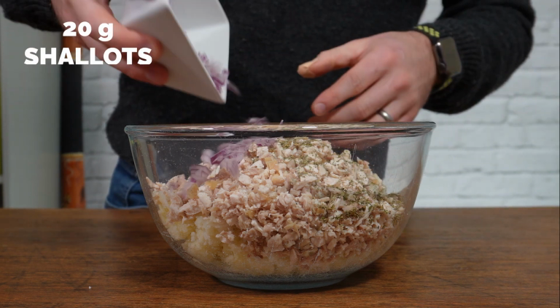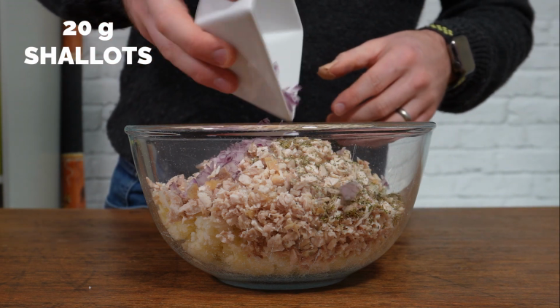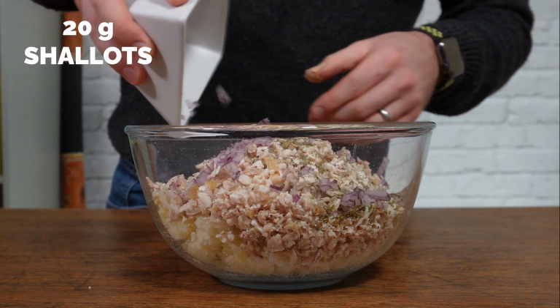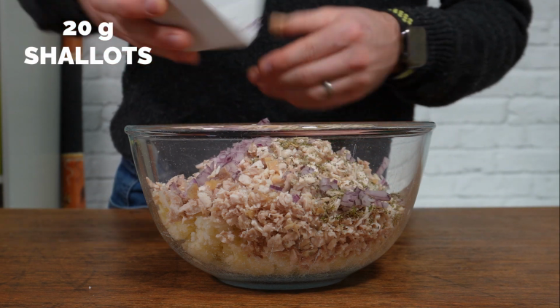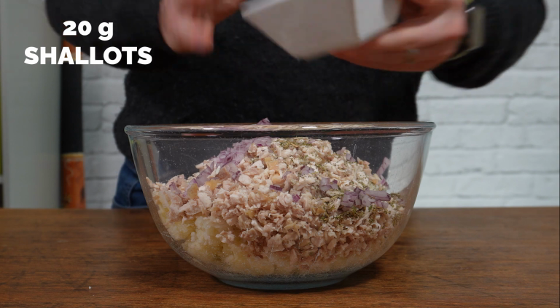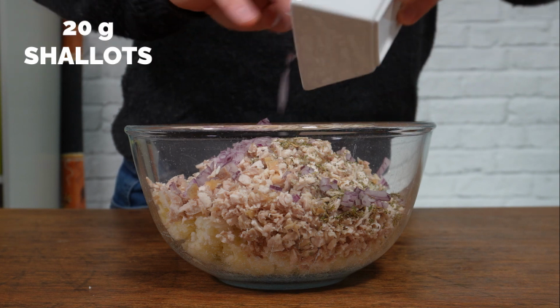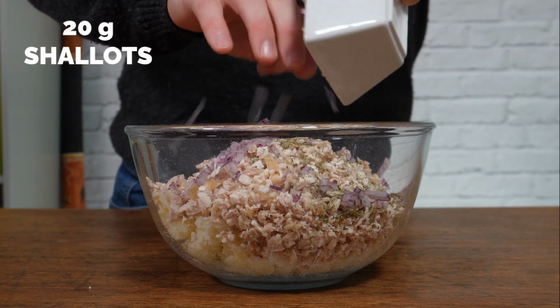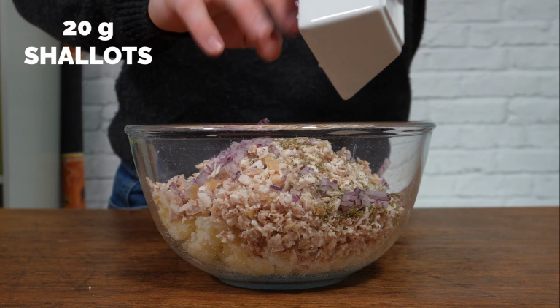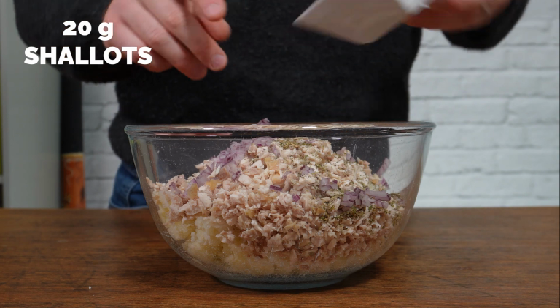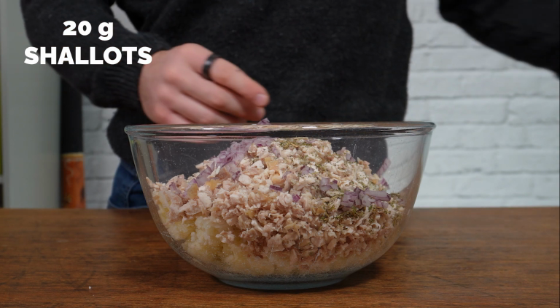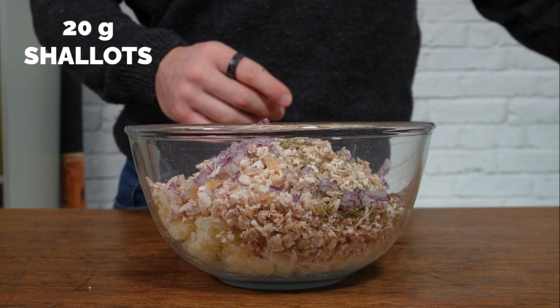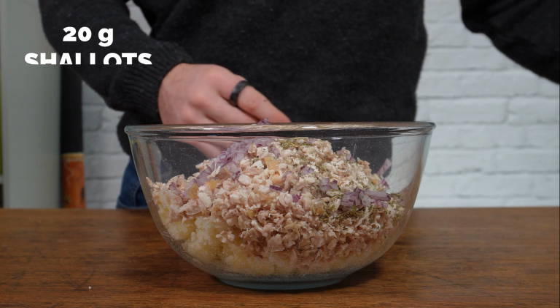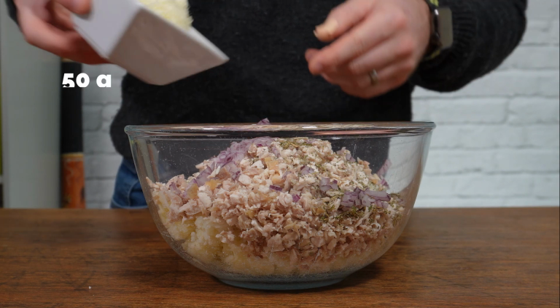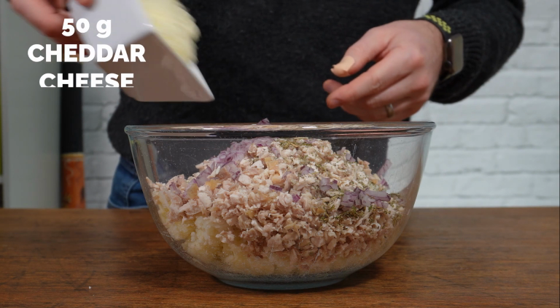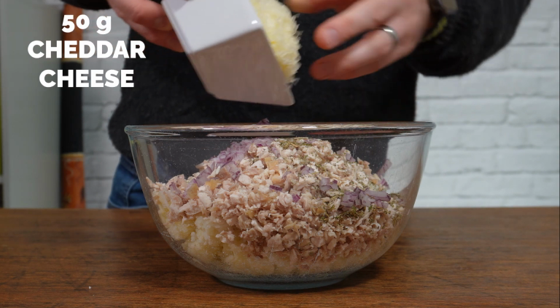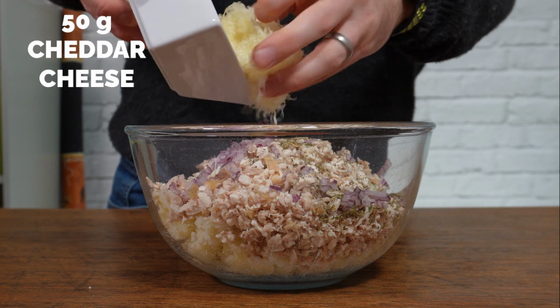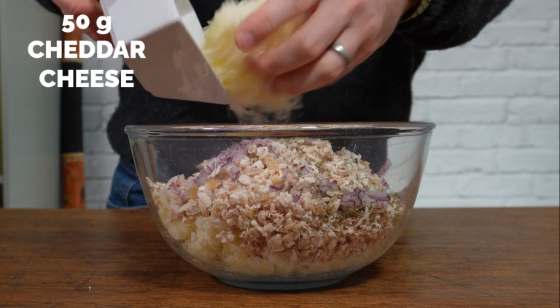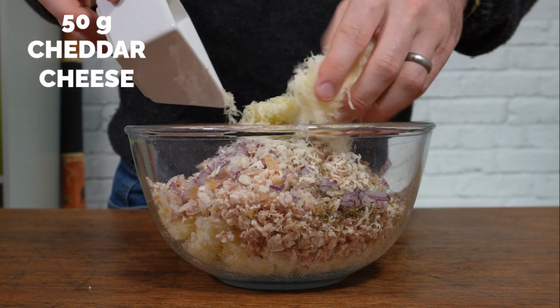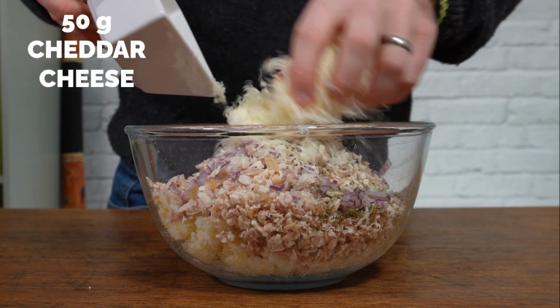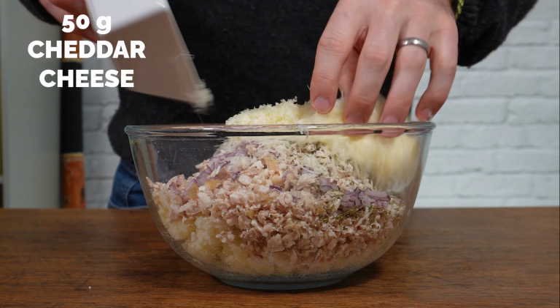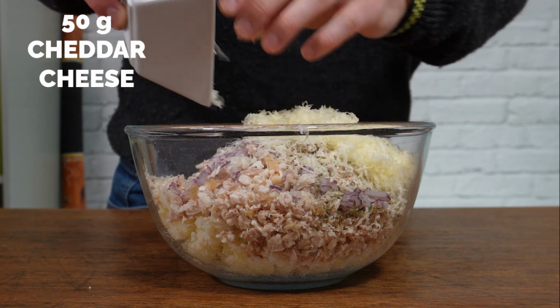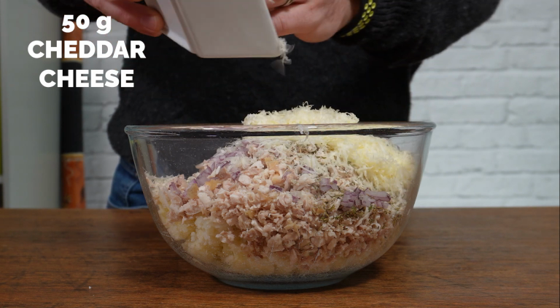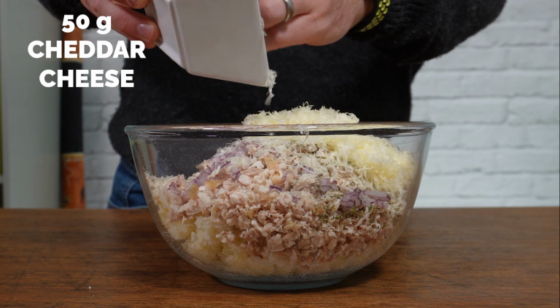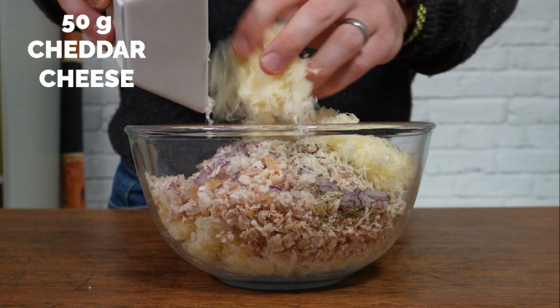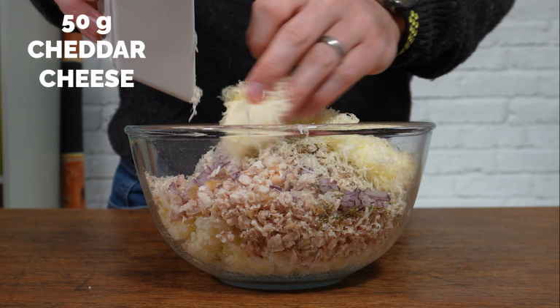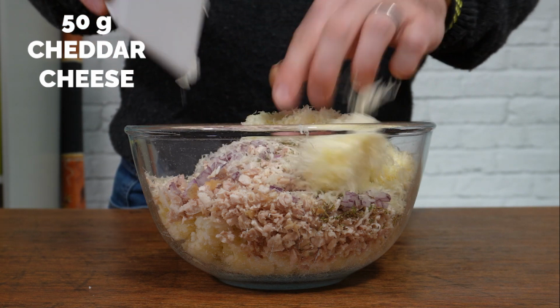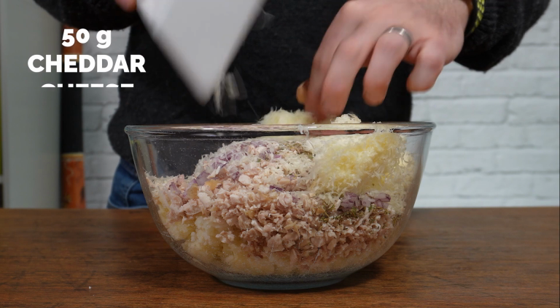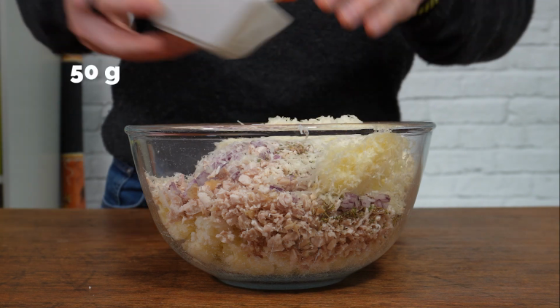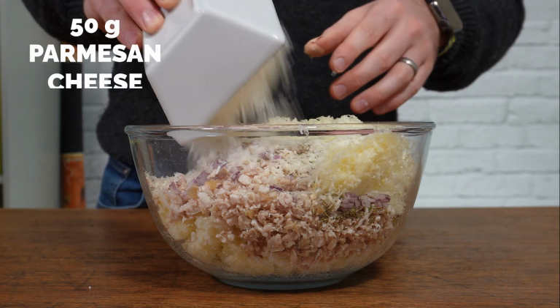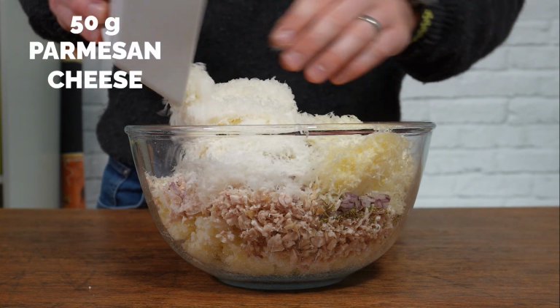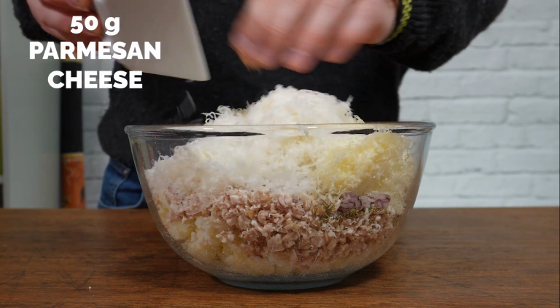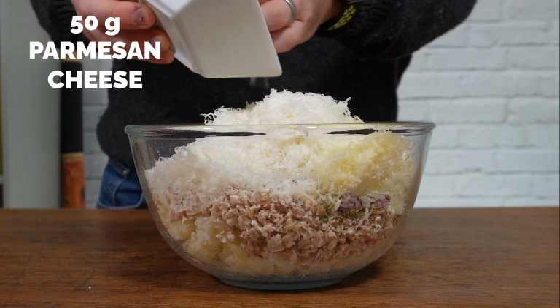20 grams of shallots or red onion — try and chop that as small as you can possibly get. Add 50 grams of lighter cheddar cheese just to keep the calories down; if you're not fussed about calories, just use normal cheddar. And 50 grams of parmesan.